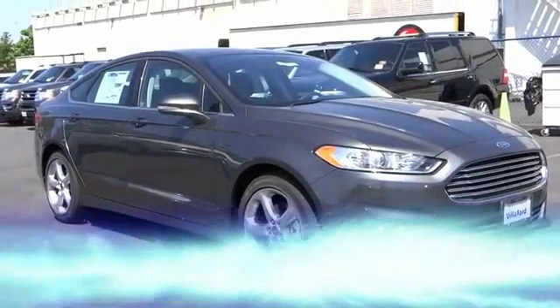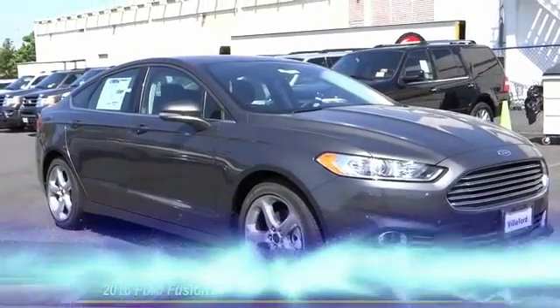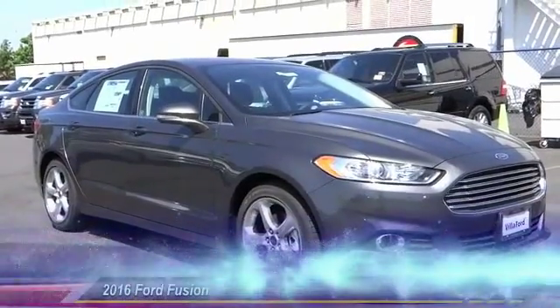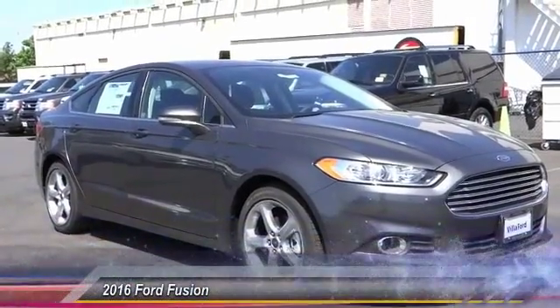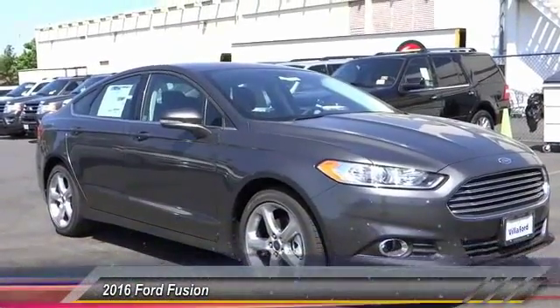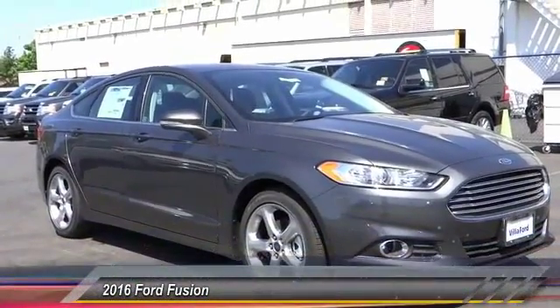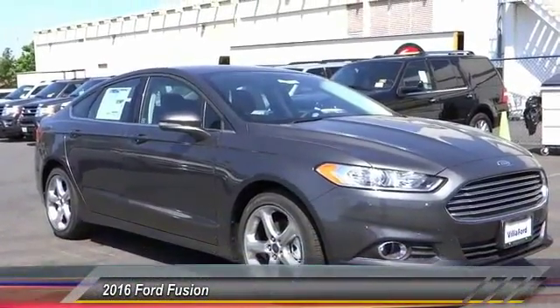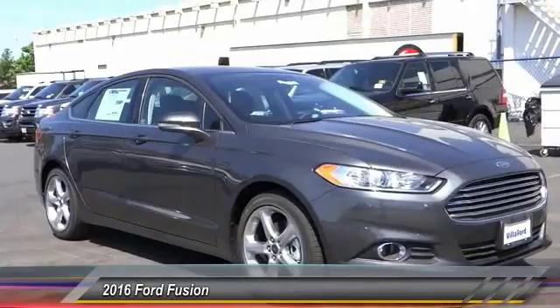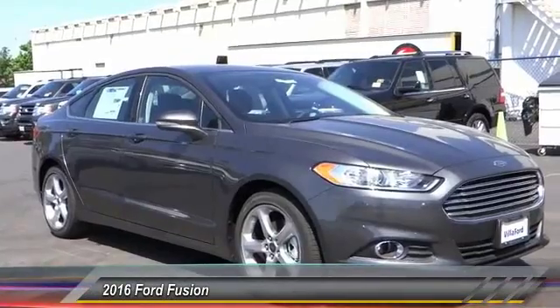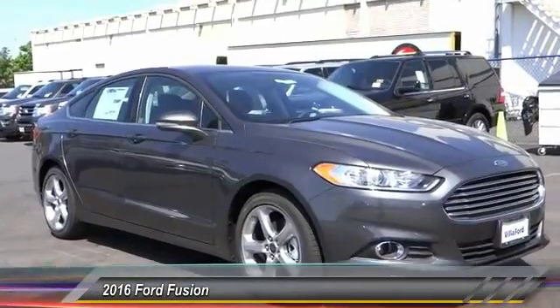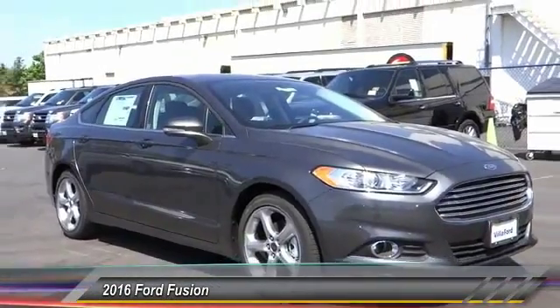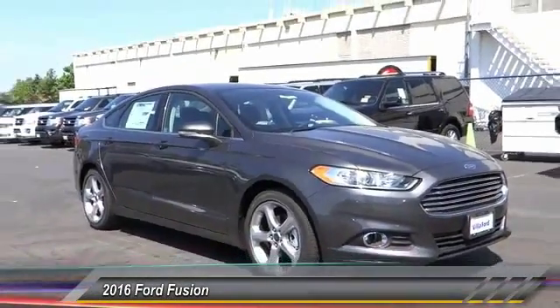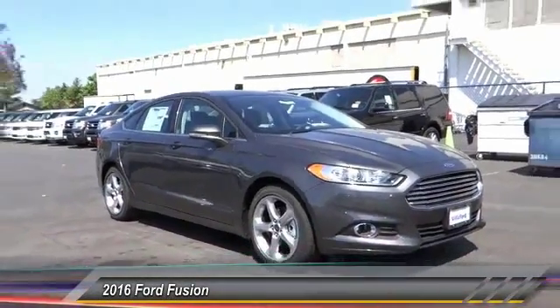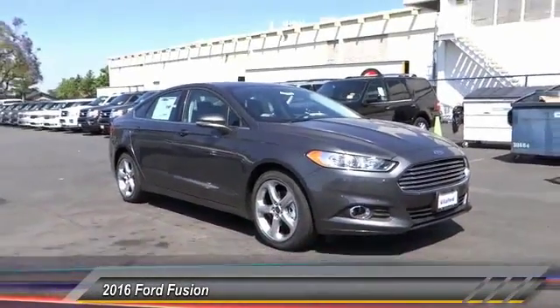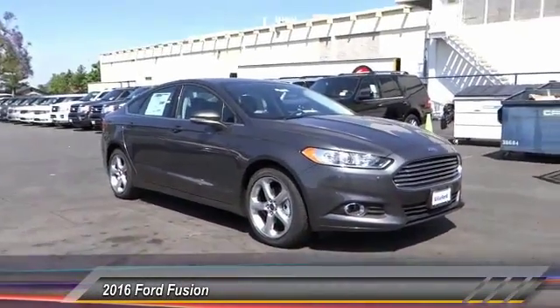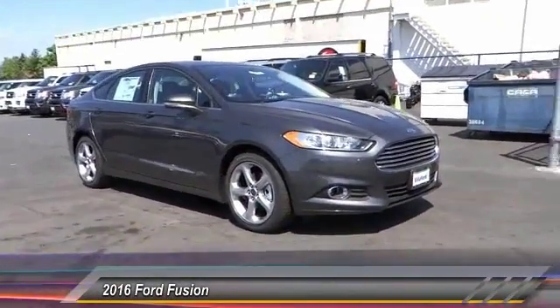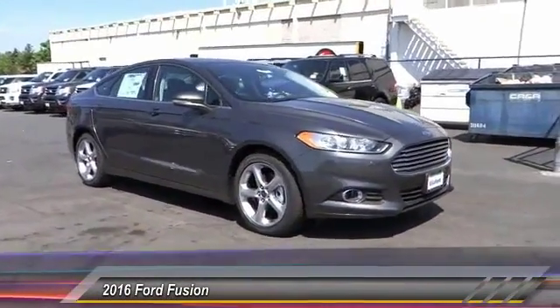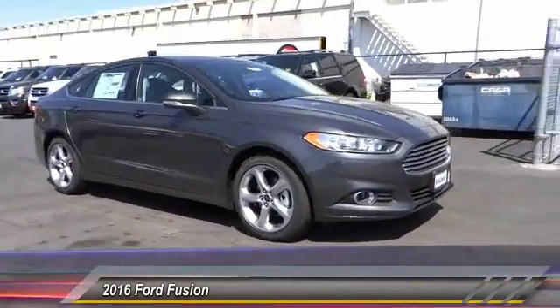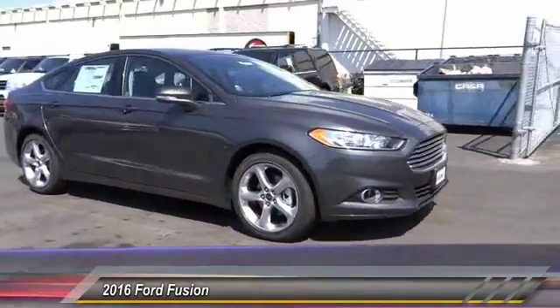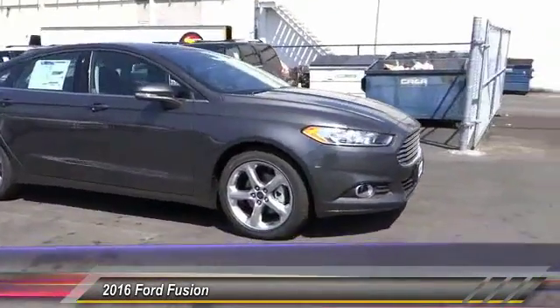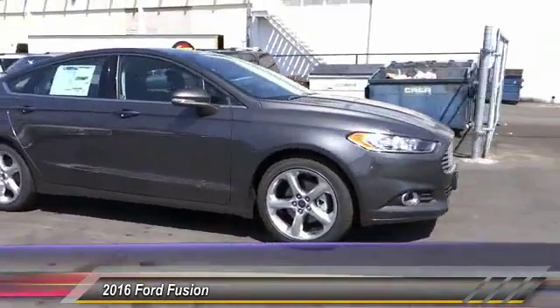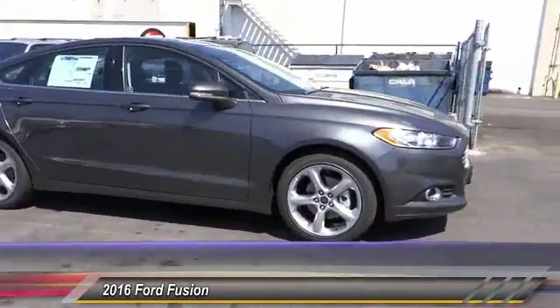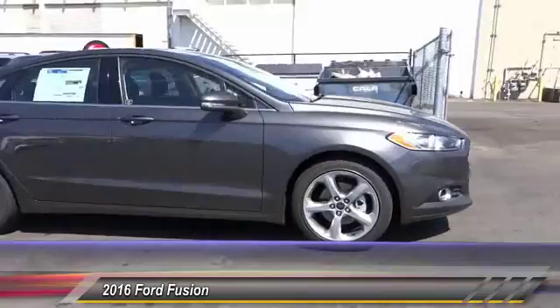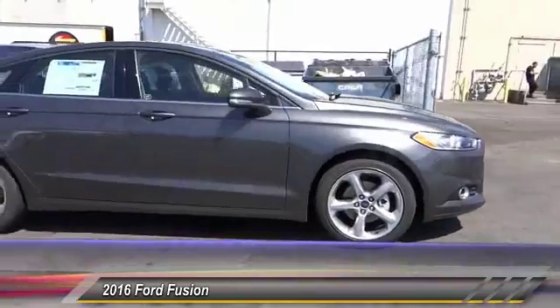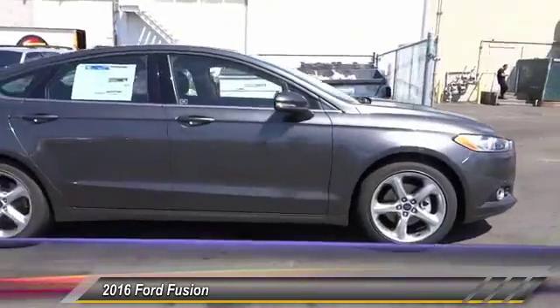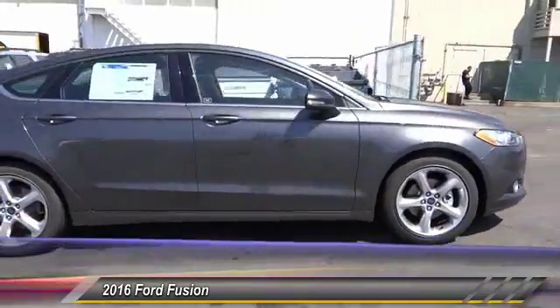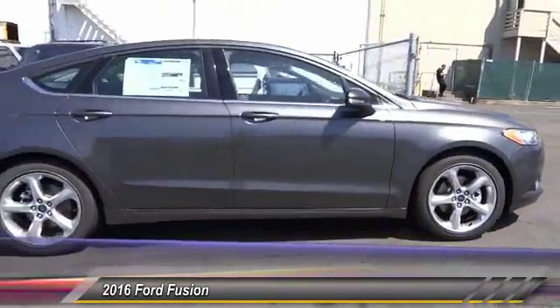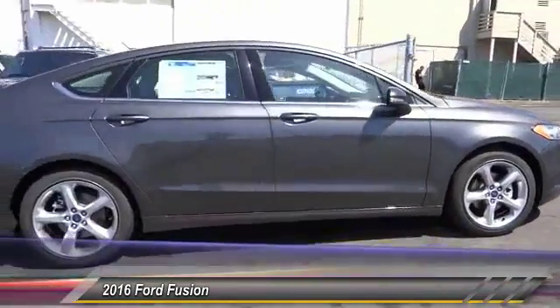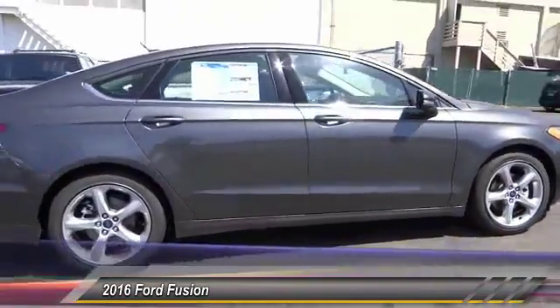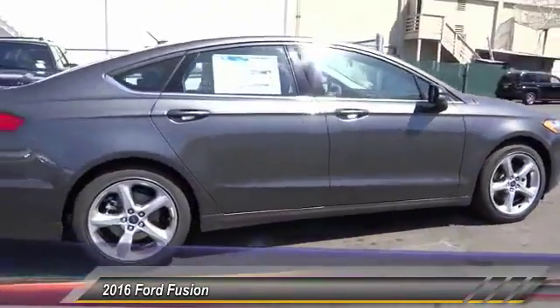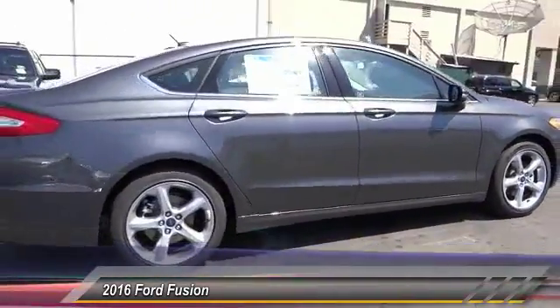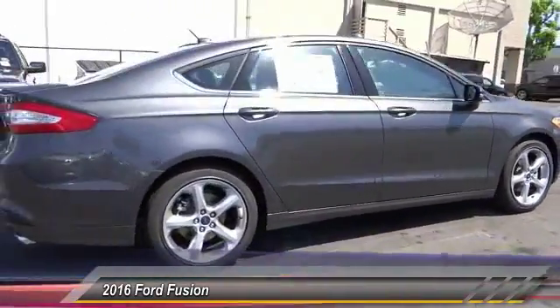2016 Fusion. You can have both impressive power and great economy in a Fusion, and it is priced below $30,000. This vehicle has less than 100 miles.